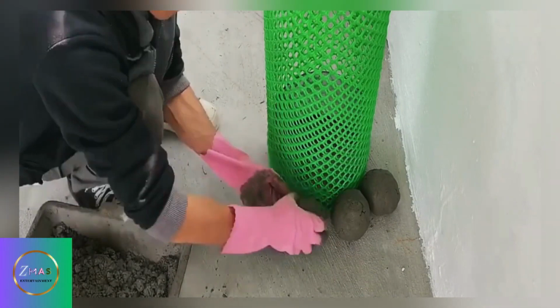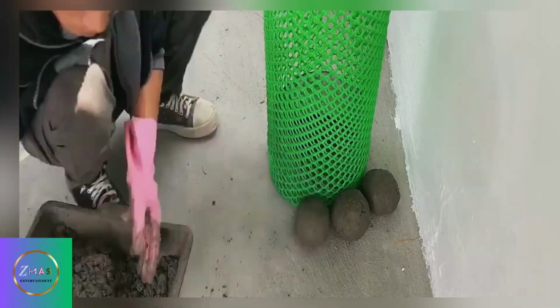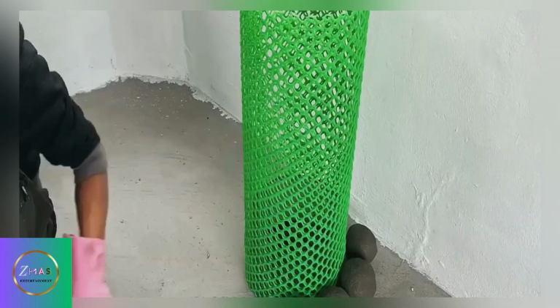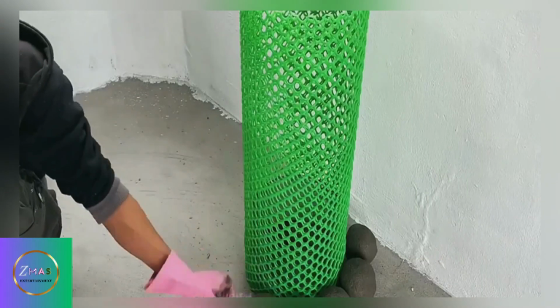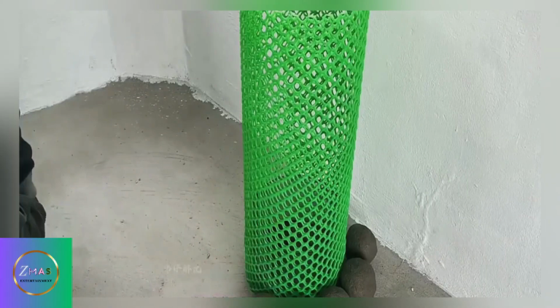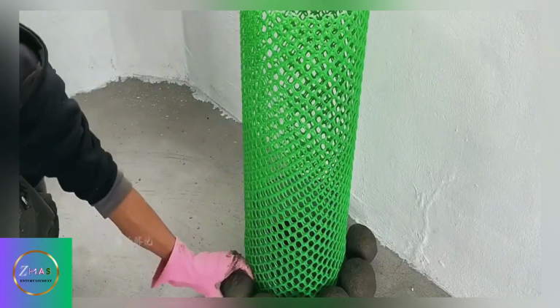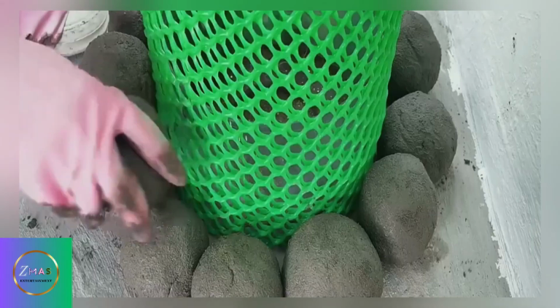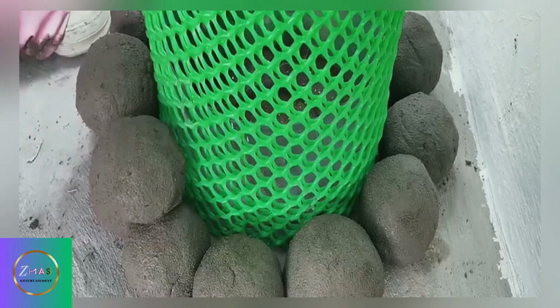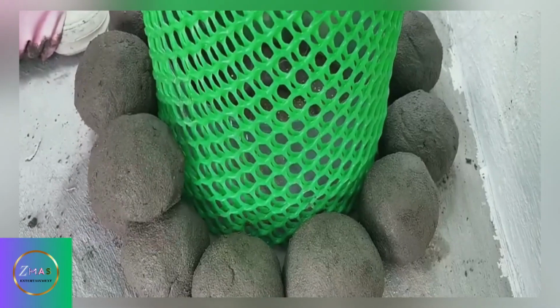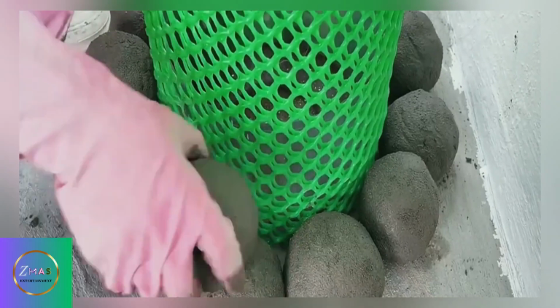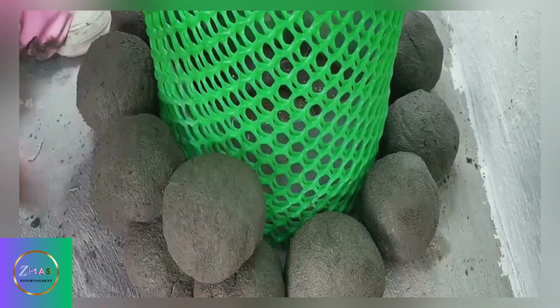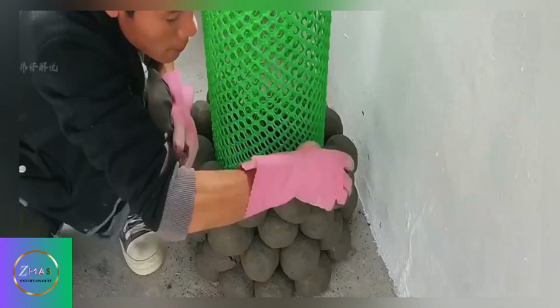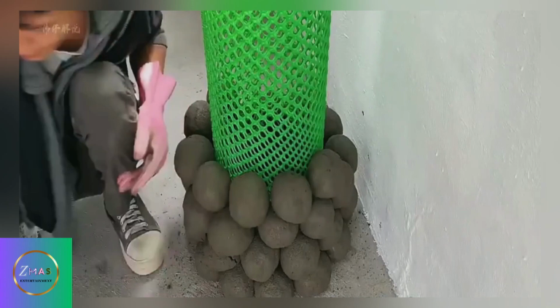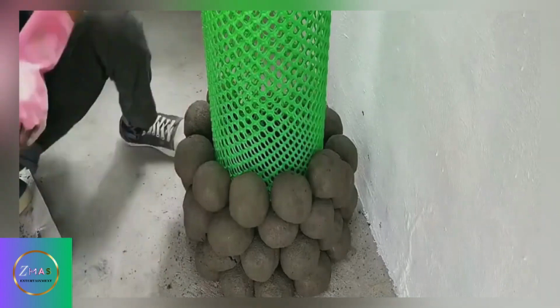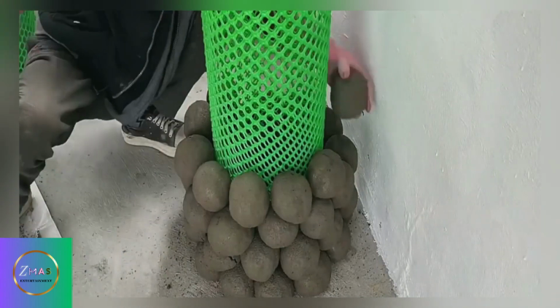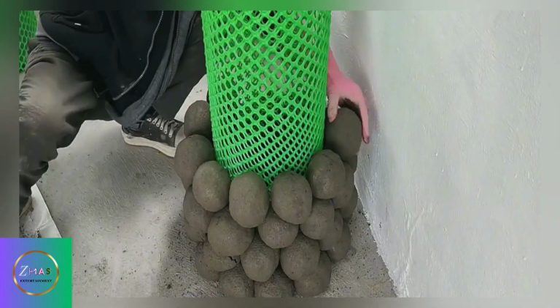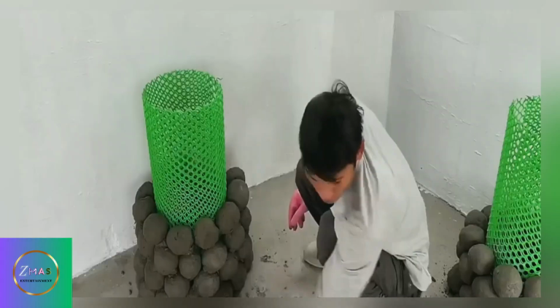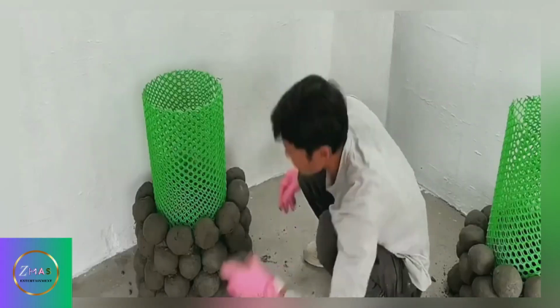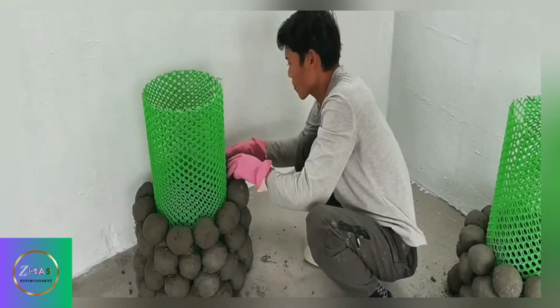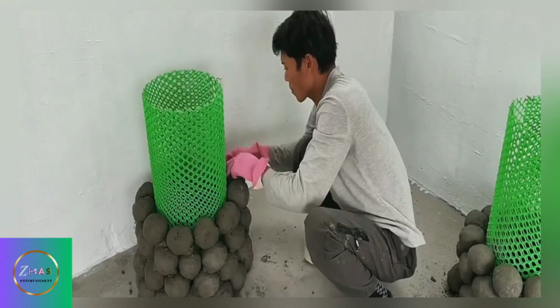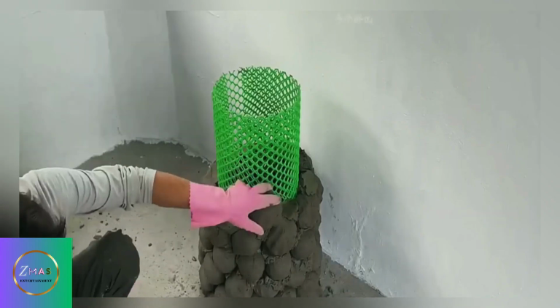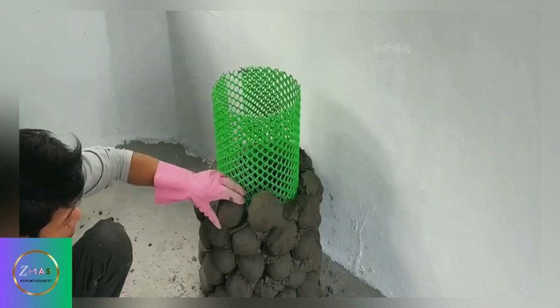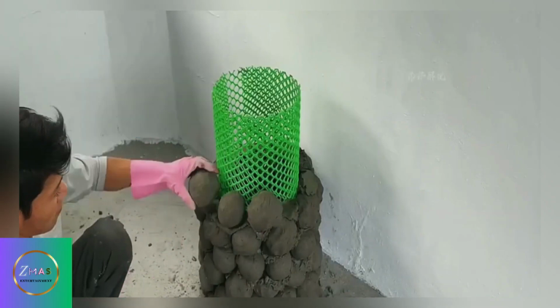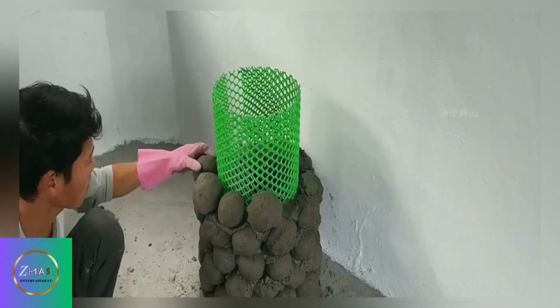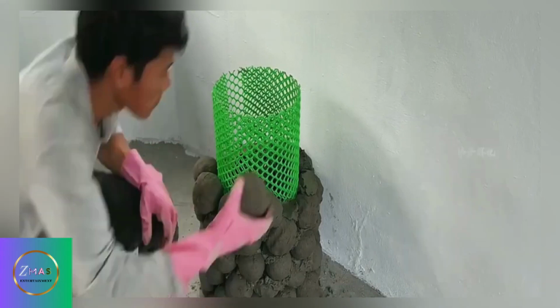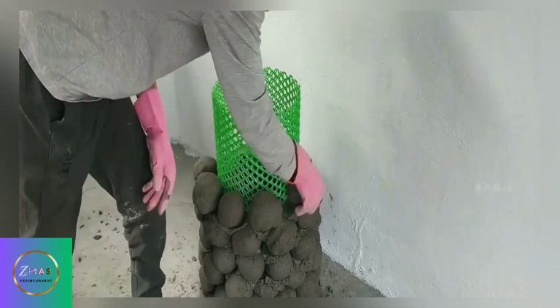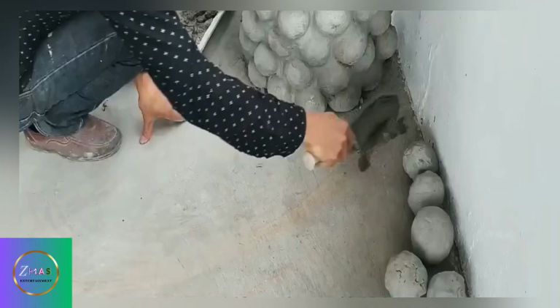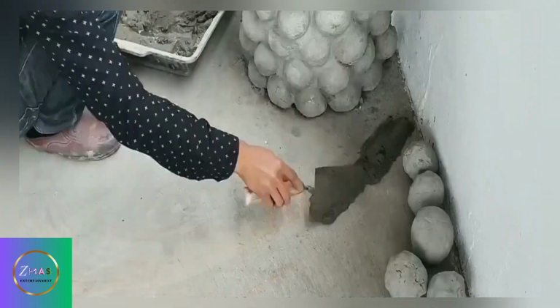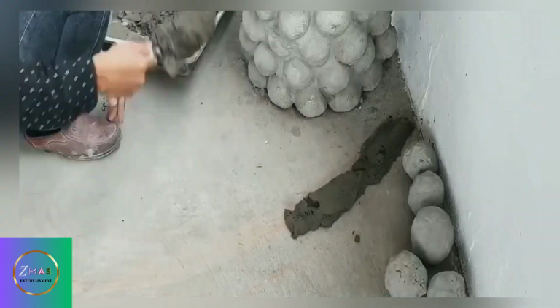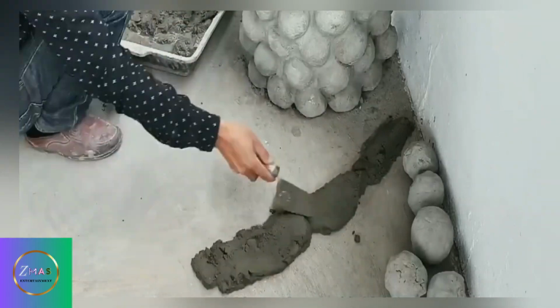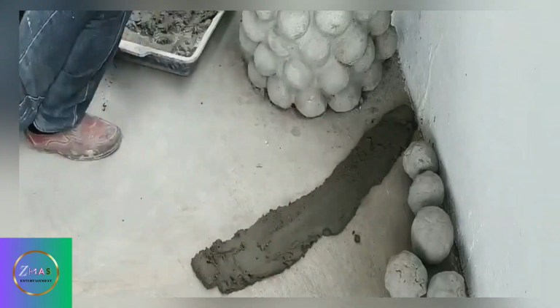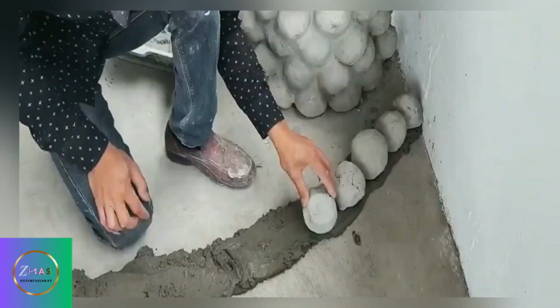The young man used his mother-in-law's dishwashing gloves to shape mixed cement mortar into round cement balls with his hands. Then he piled these cement balls on the two plastic frames on the left and right walls, discarding more than half of the plastic frames.